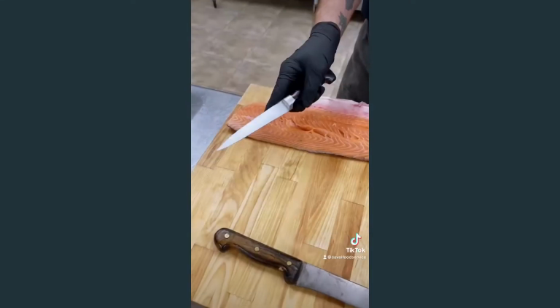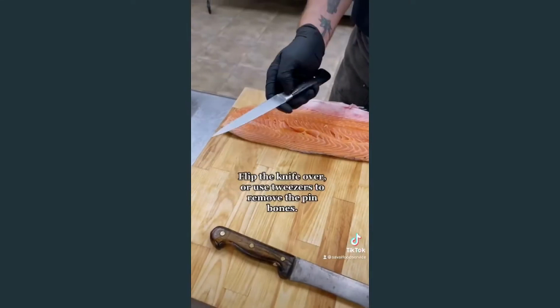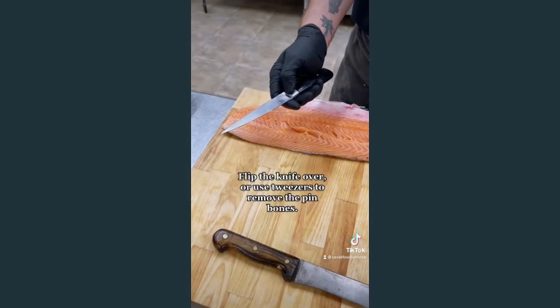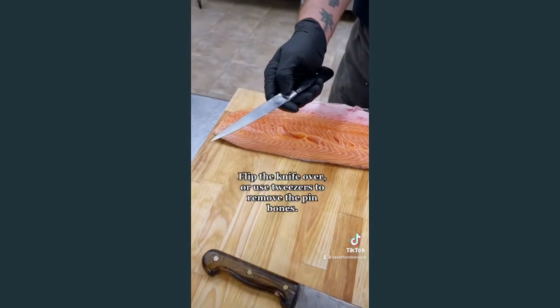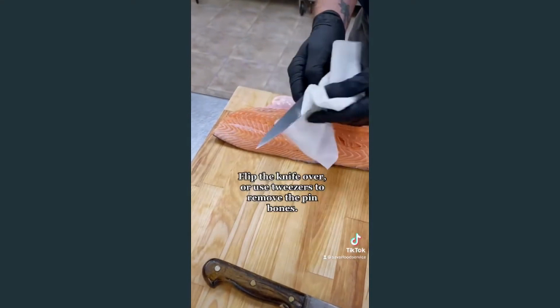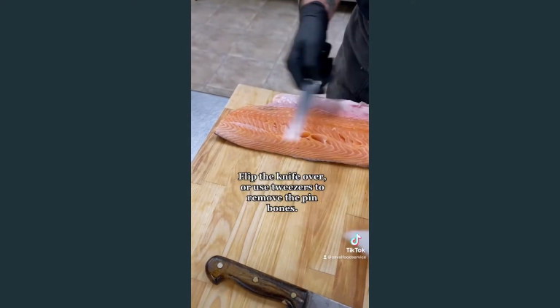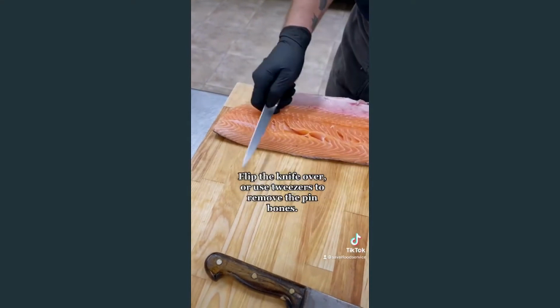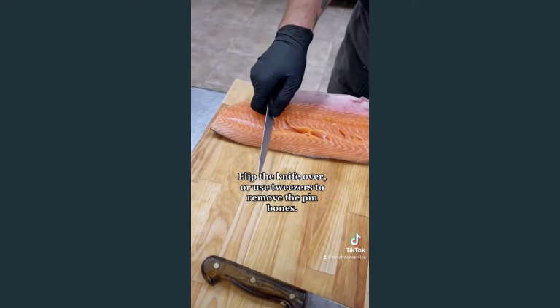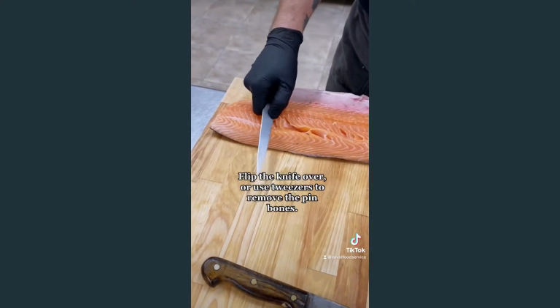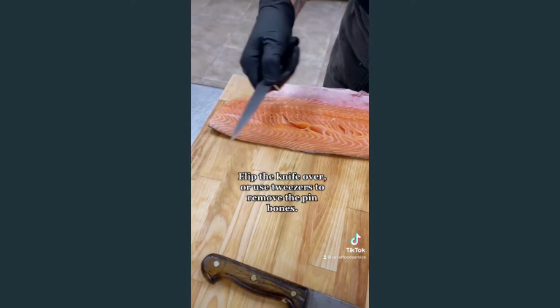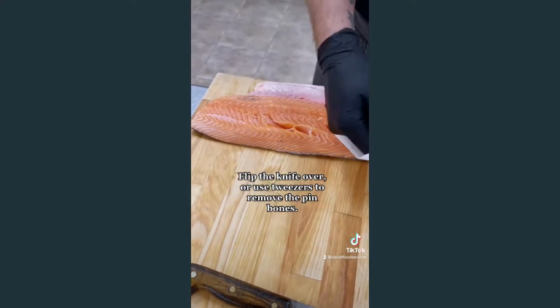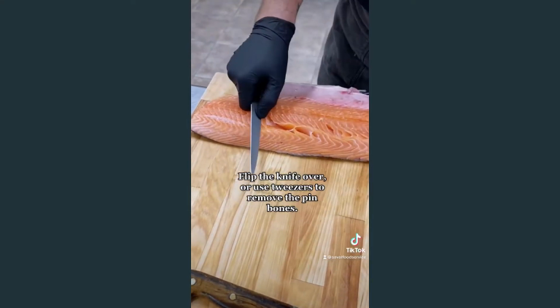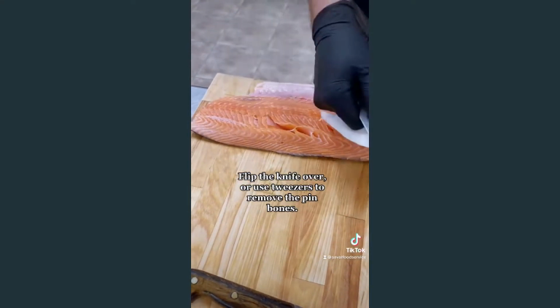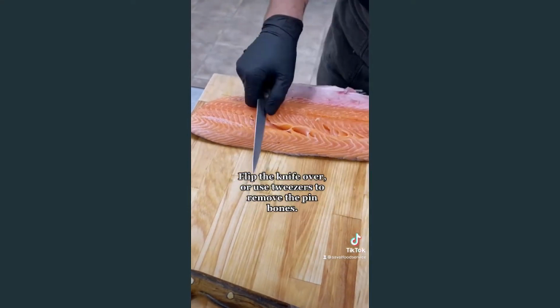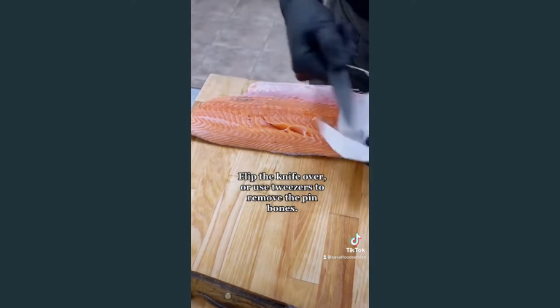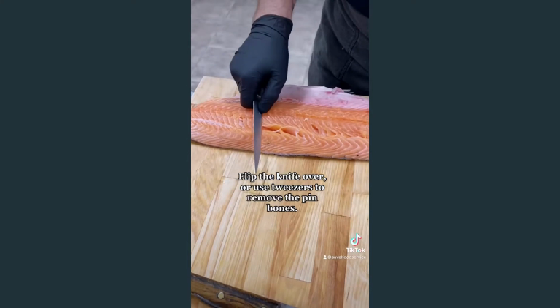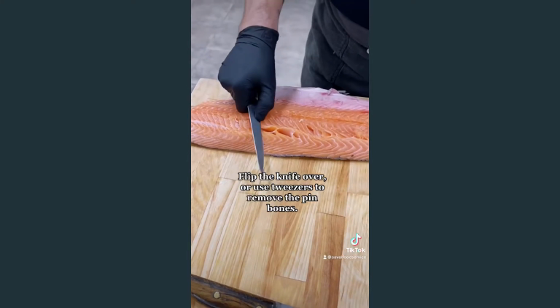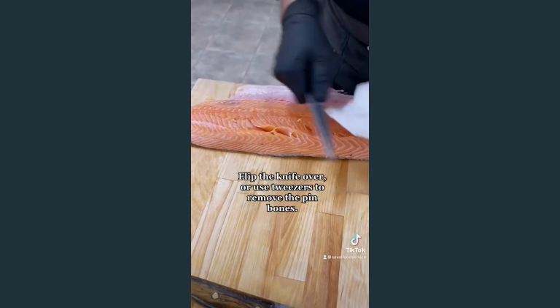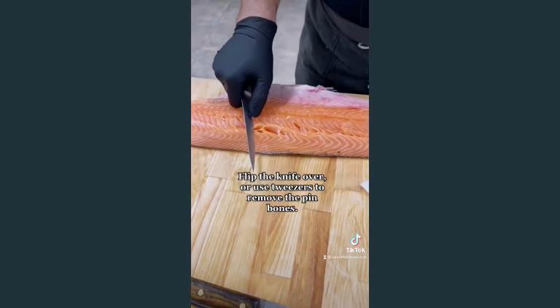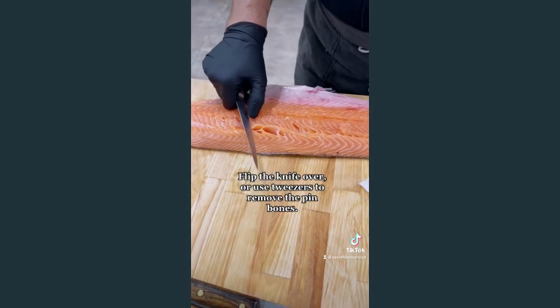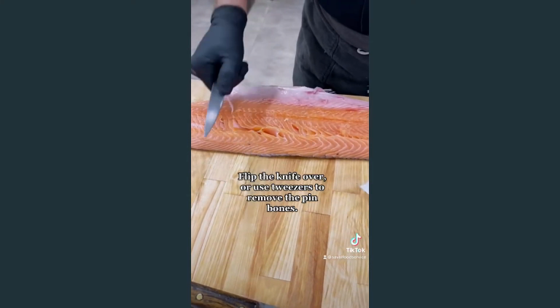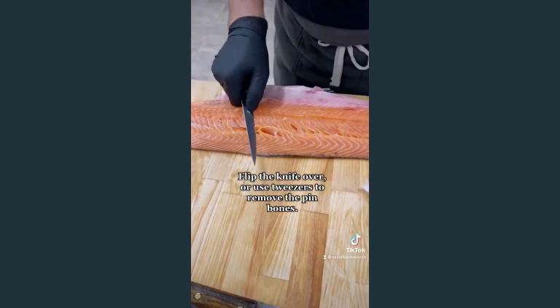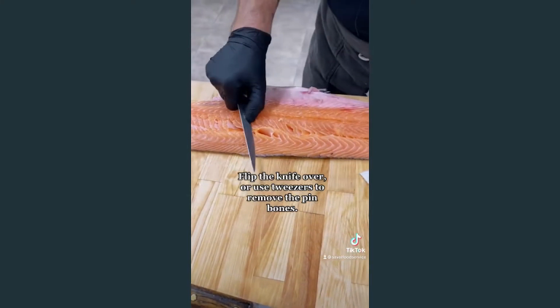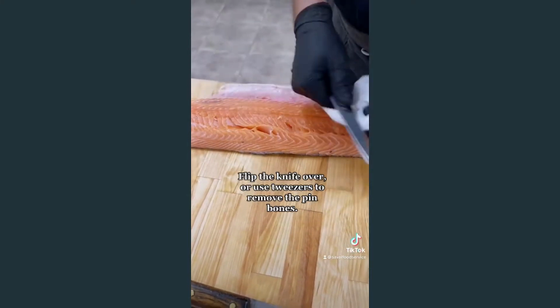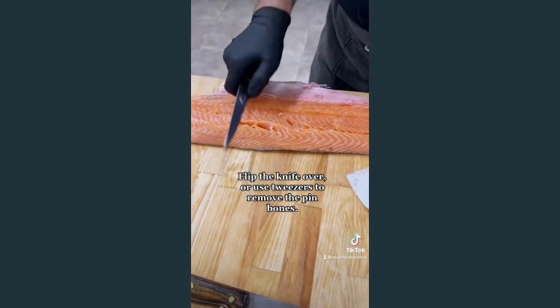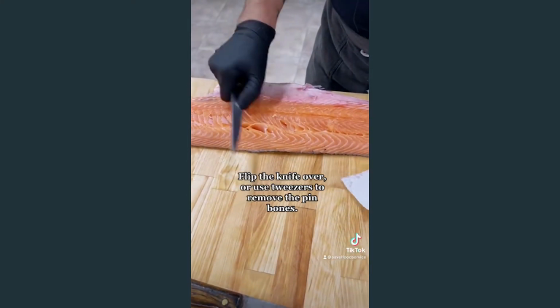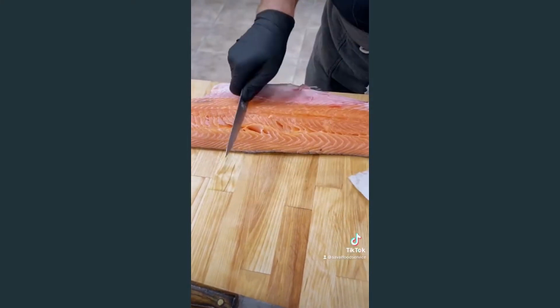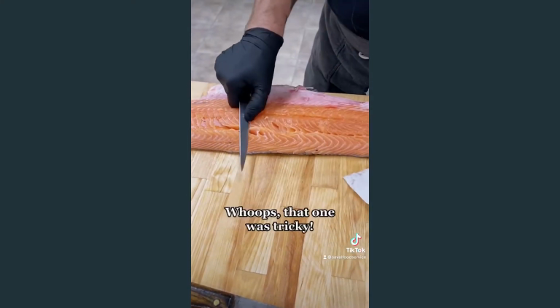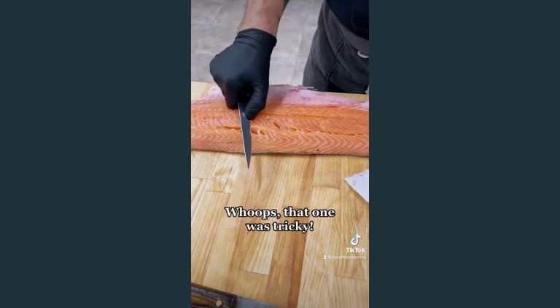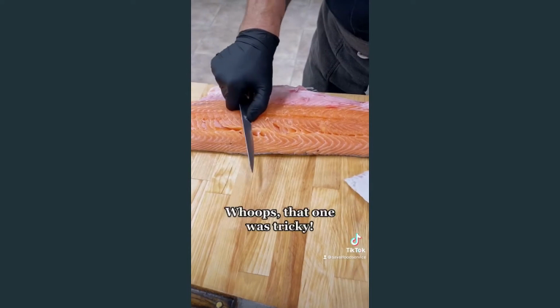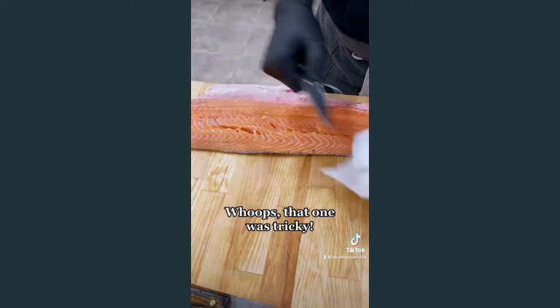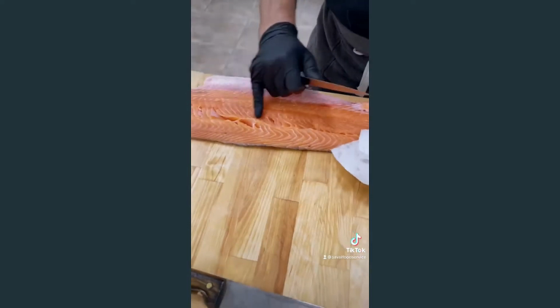Flip the knife over or use tweezers to remove the pin bones. Whoops, that one was tricky.